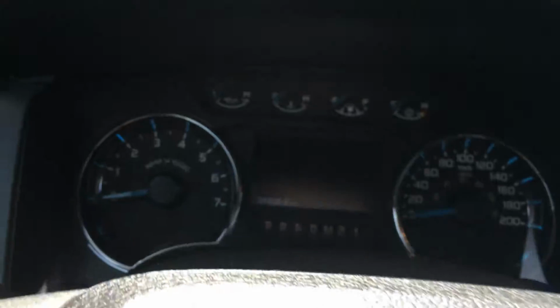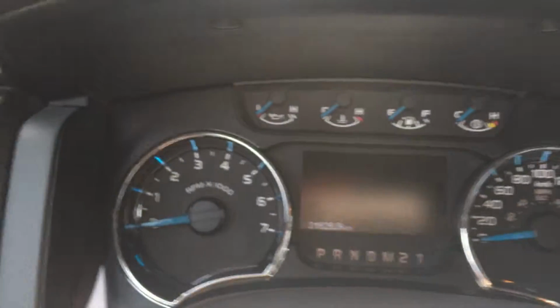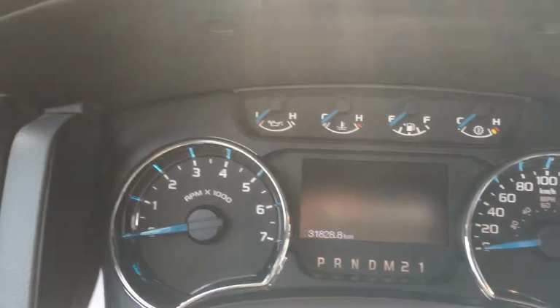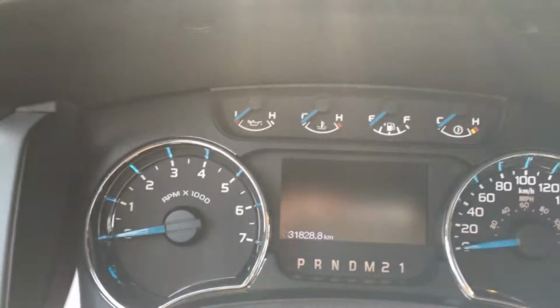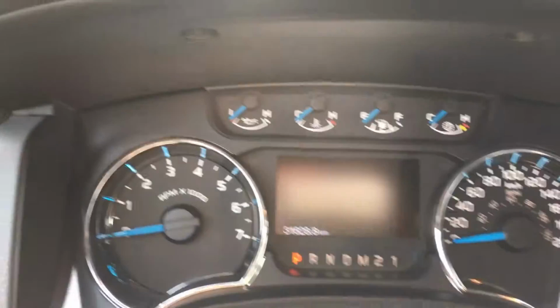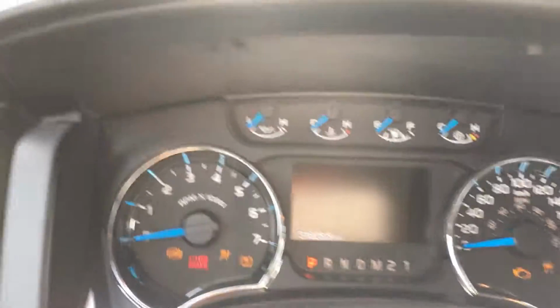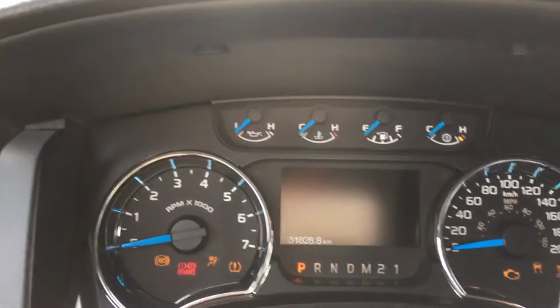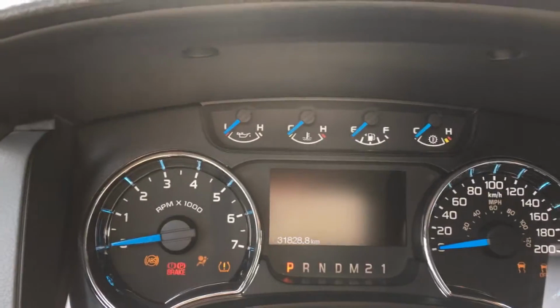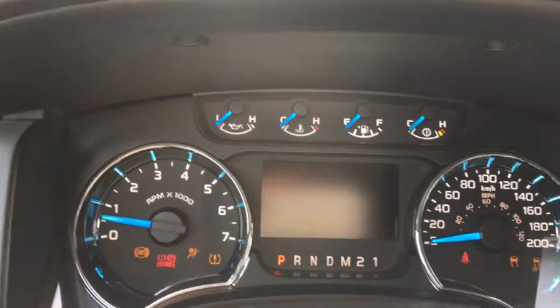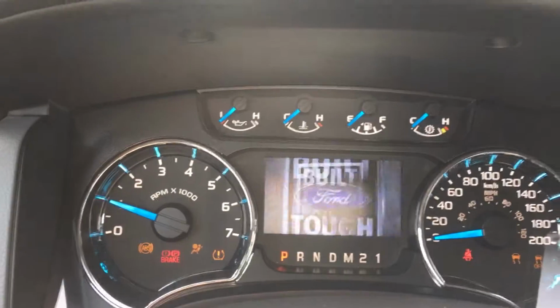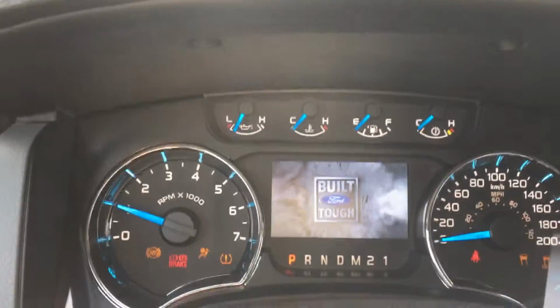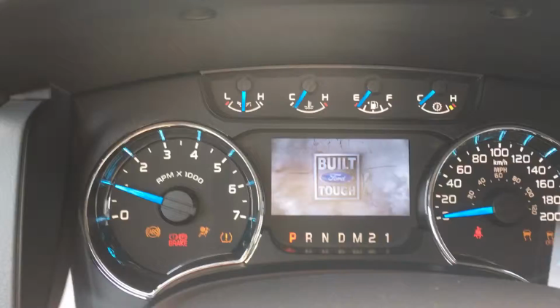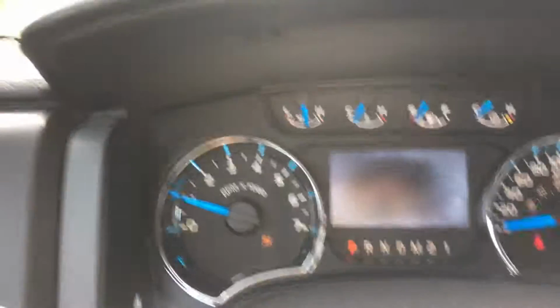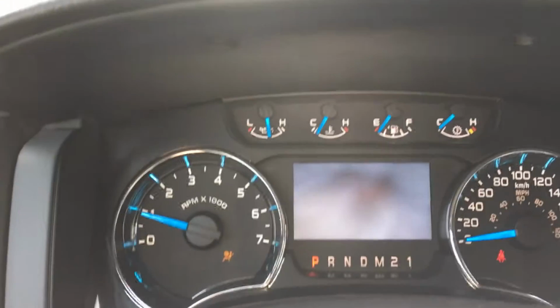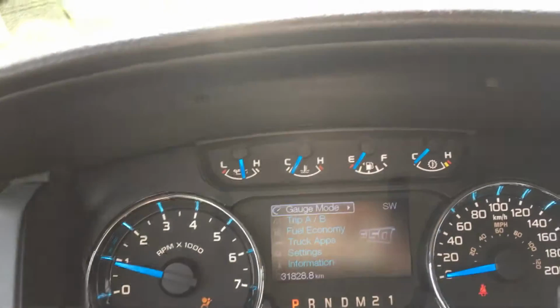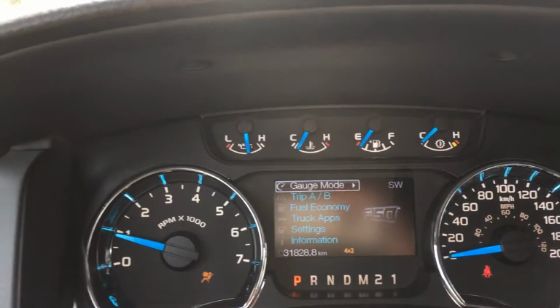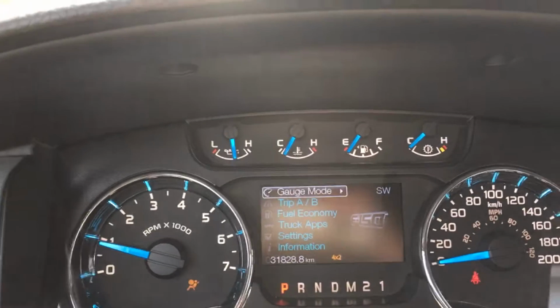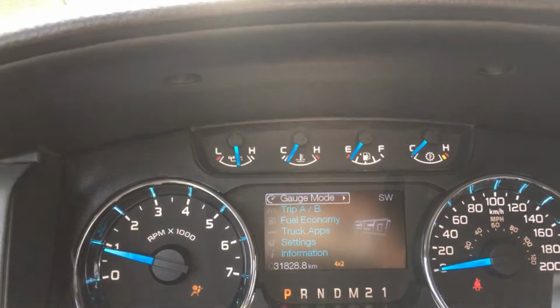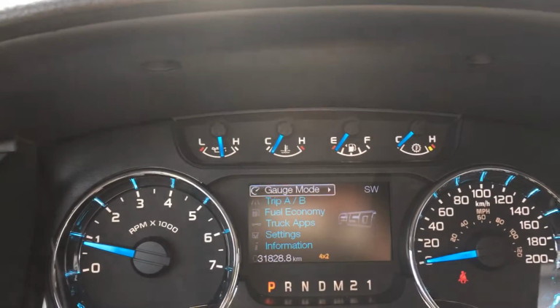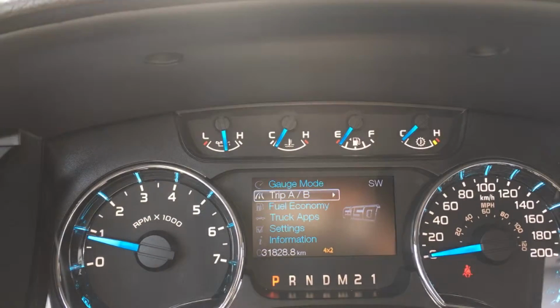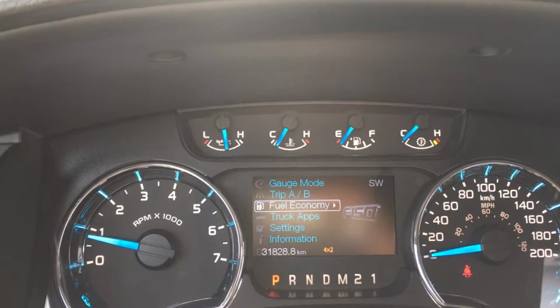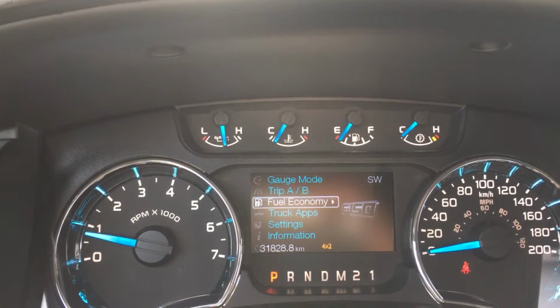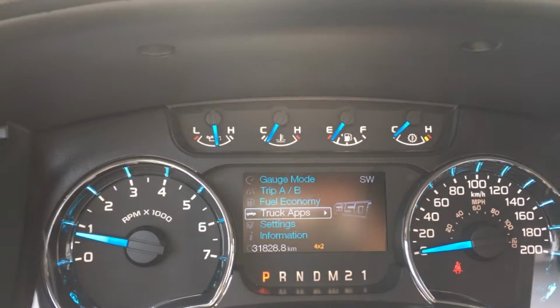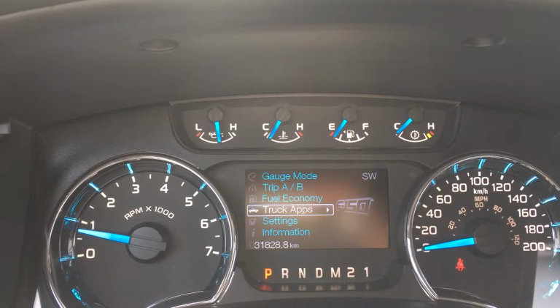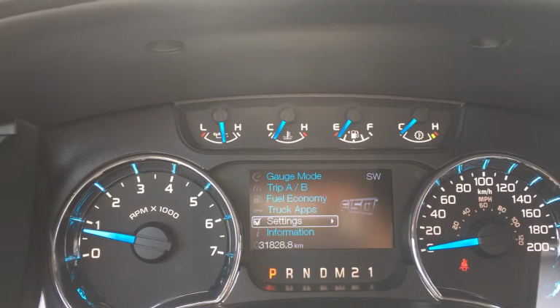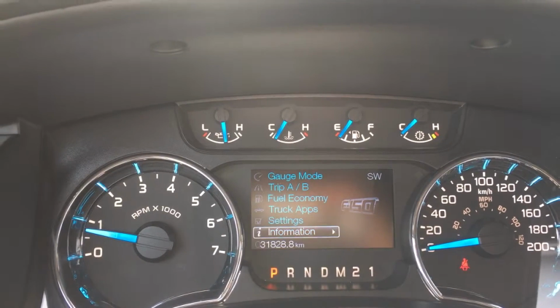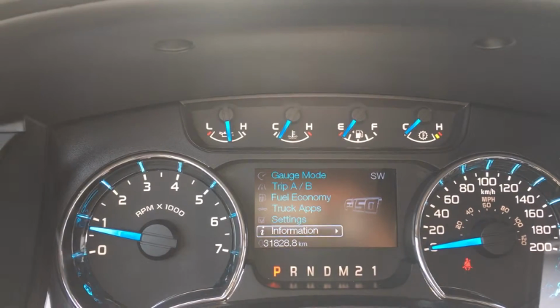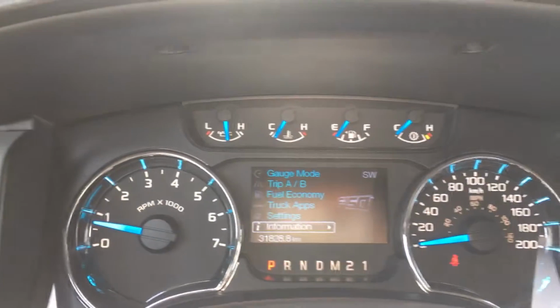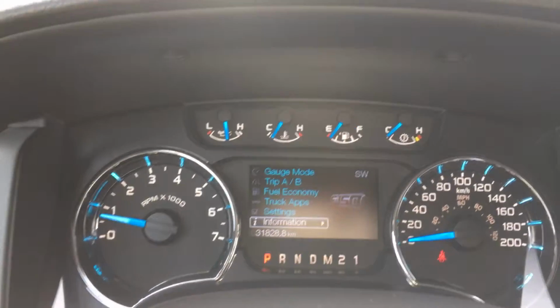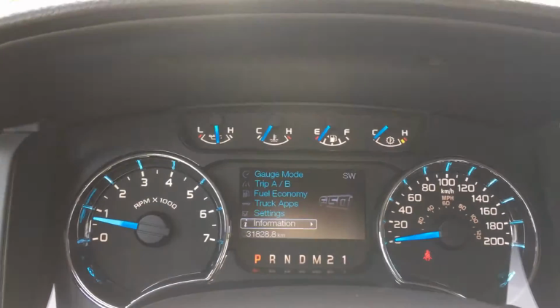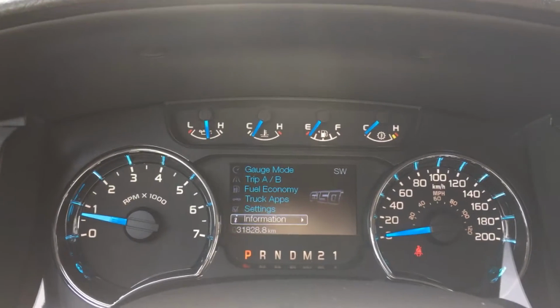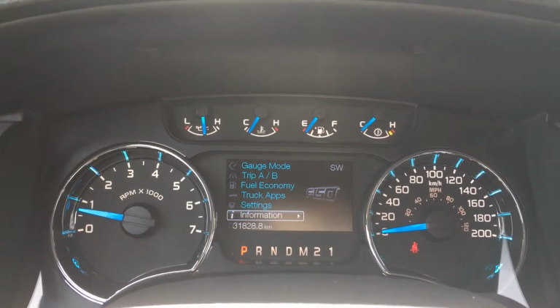On the dash: speedometer, tachometer, as well as the odometer. Heating of the different systems and the state of your fuel tank. You can cycle through overall menus of gauge mode, trip A, B, fuel economy, truck app settings, as well as information. It also tells you the direction that you're facing.